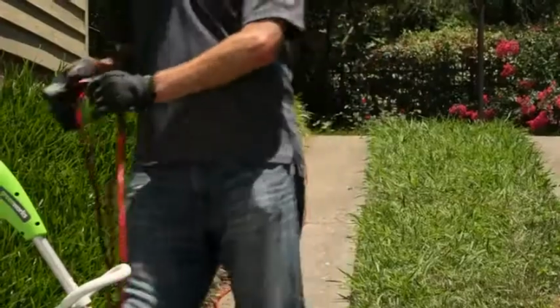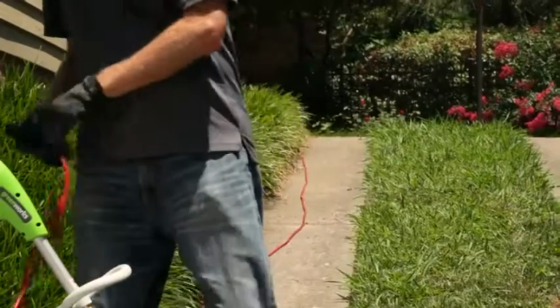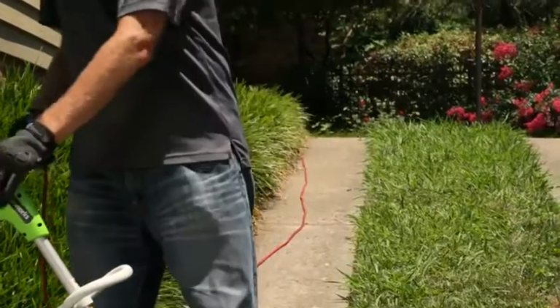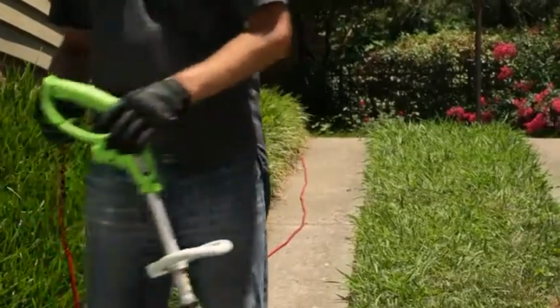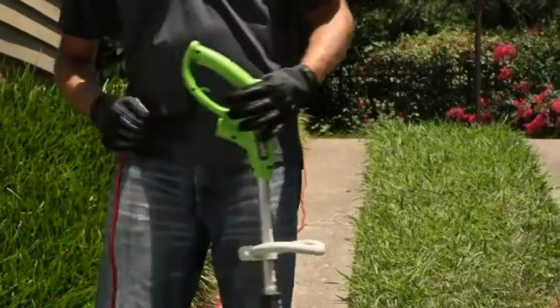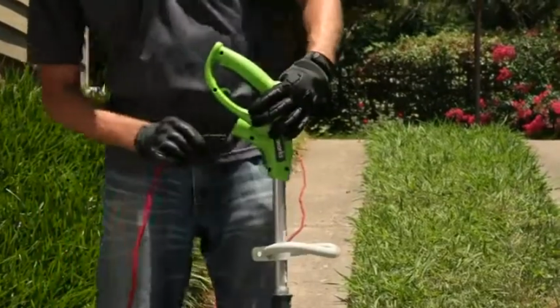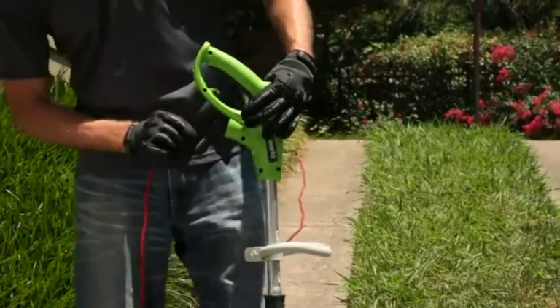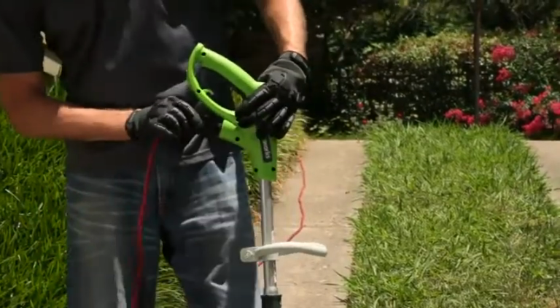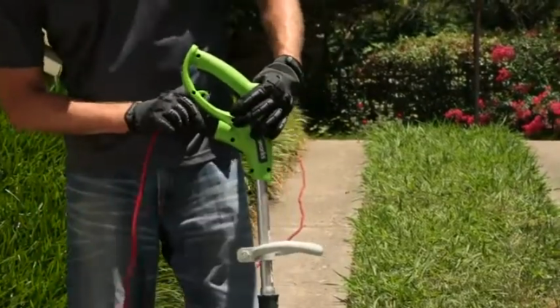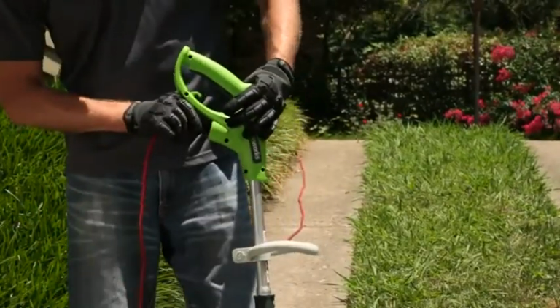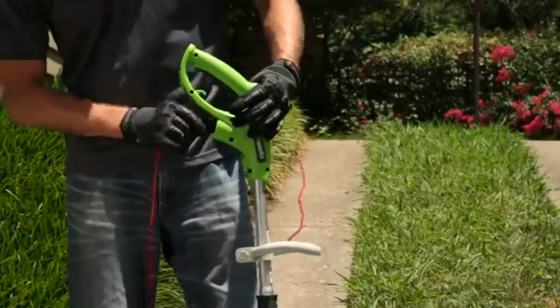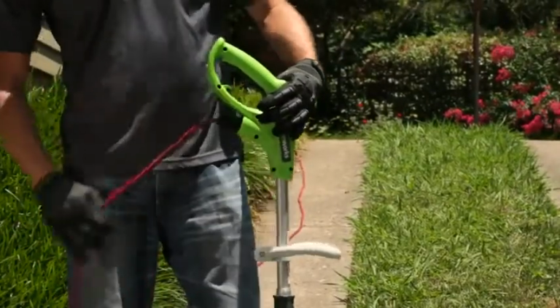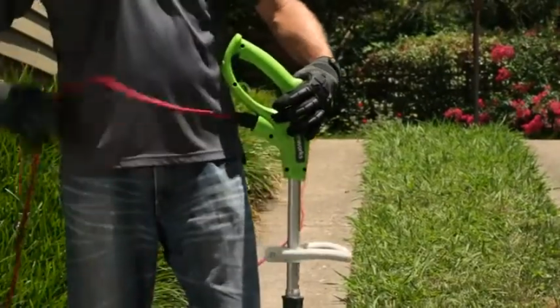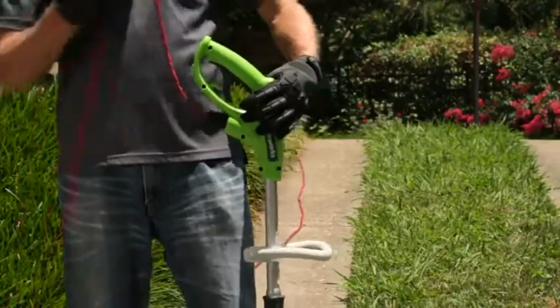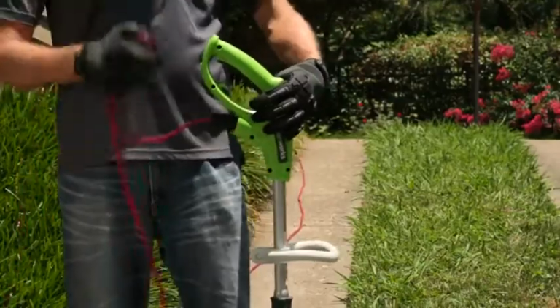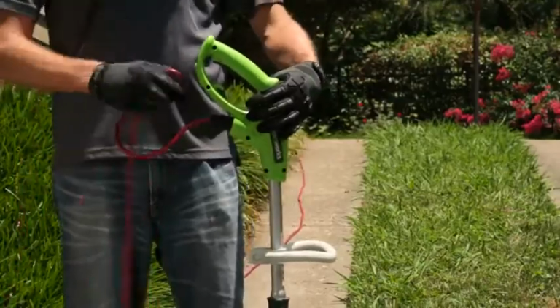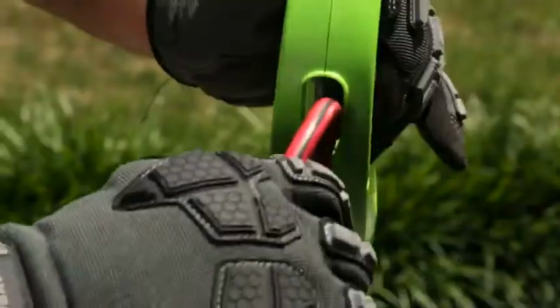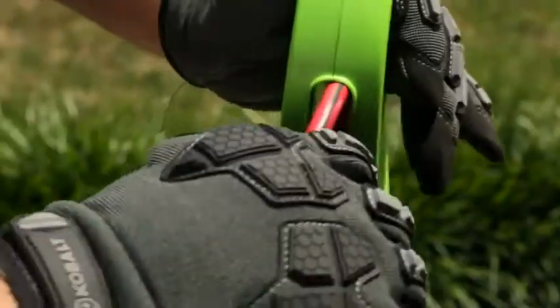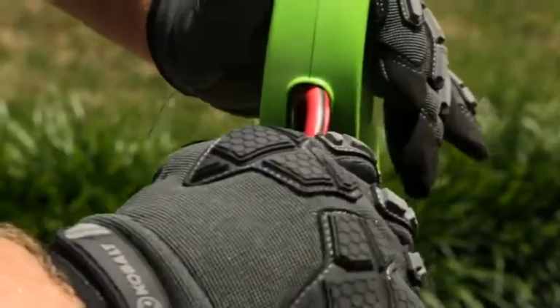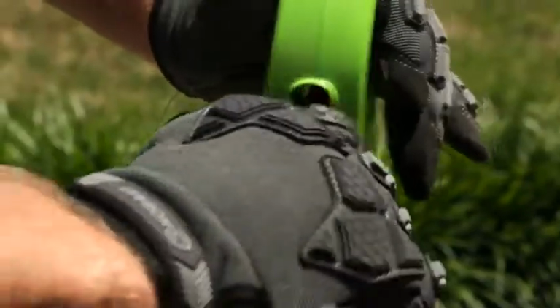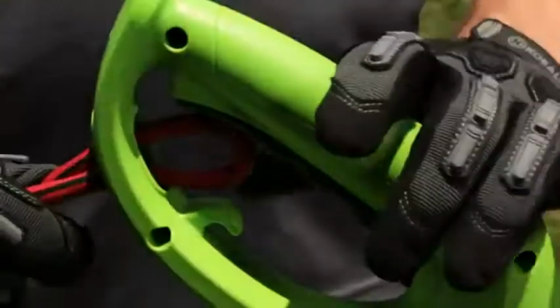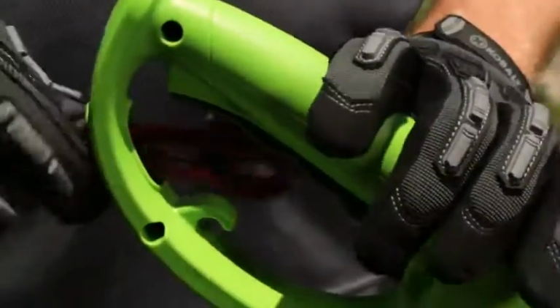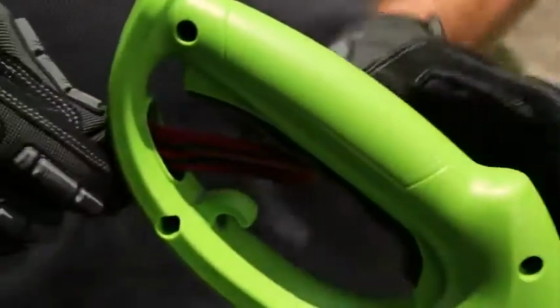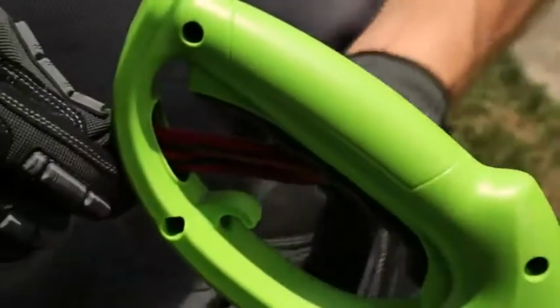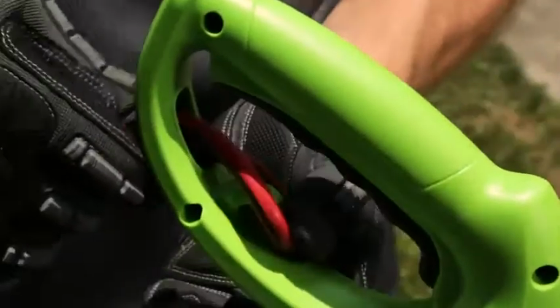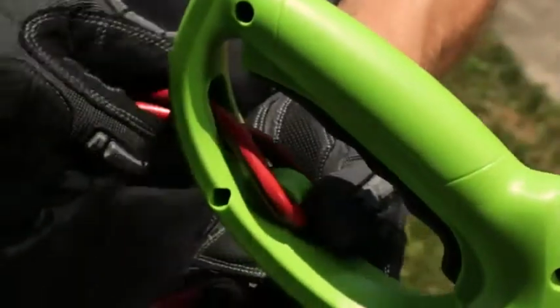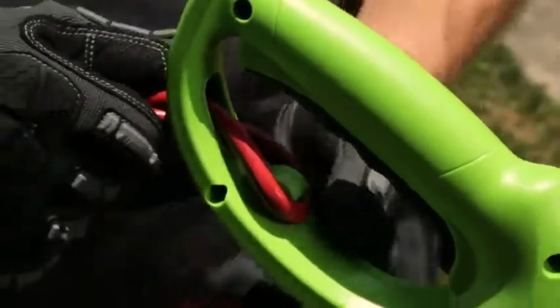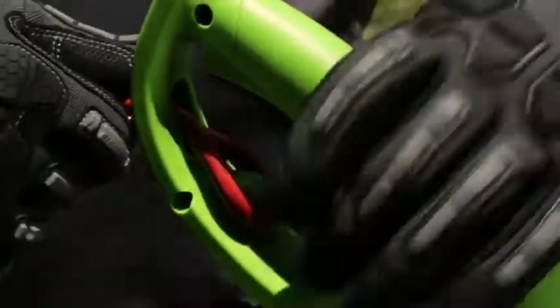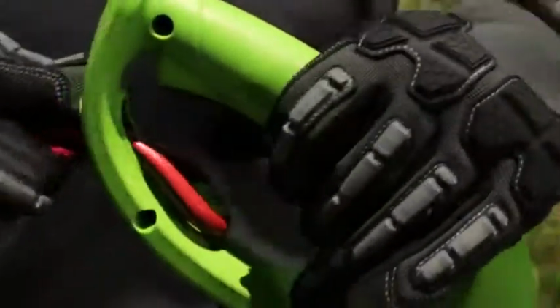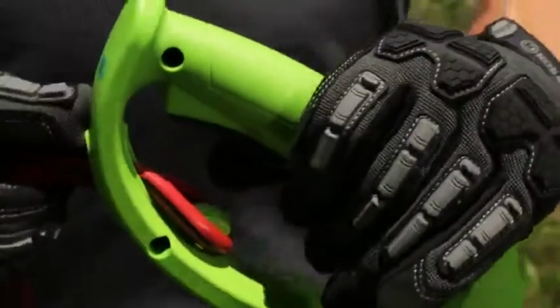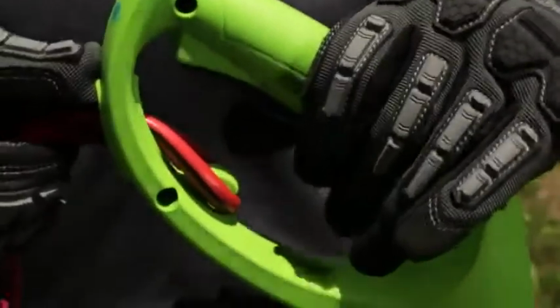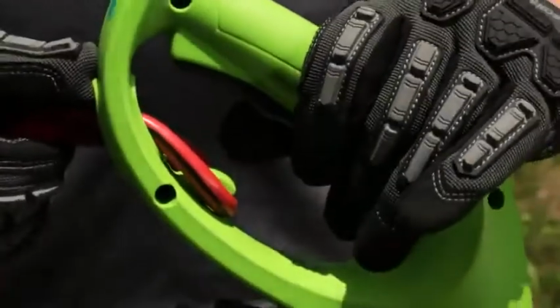Extension cords exceeding 100 feet are not recommended. Be sure to always use the strain relief hook when using the tool to ensure that the extension cord does not accidentally disconnect.